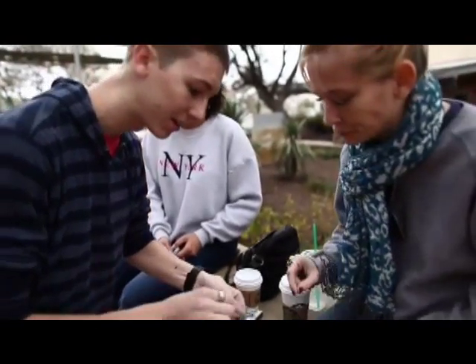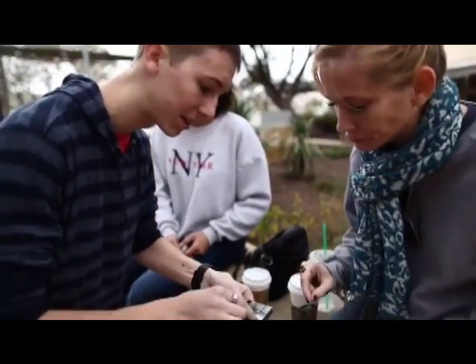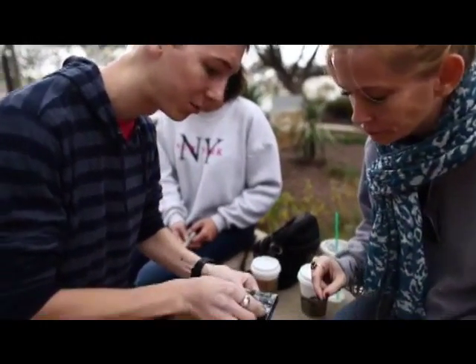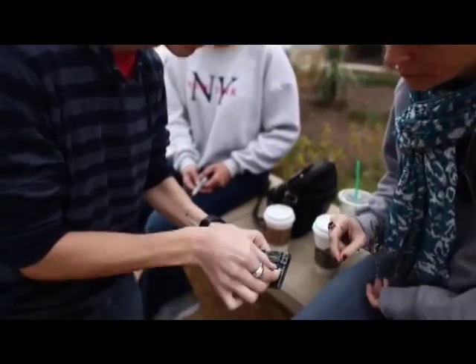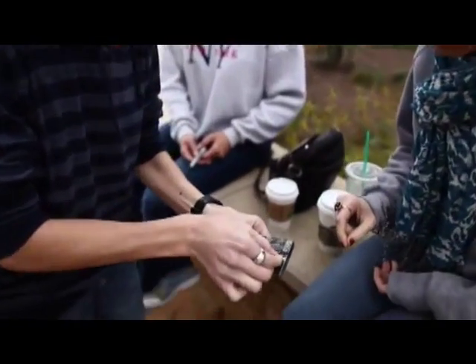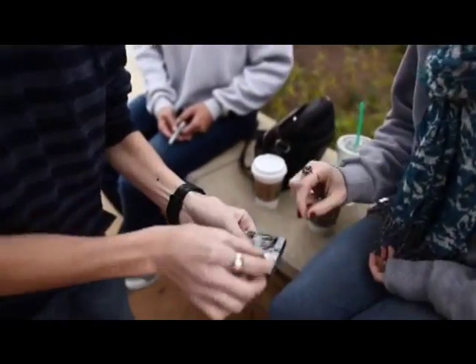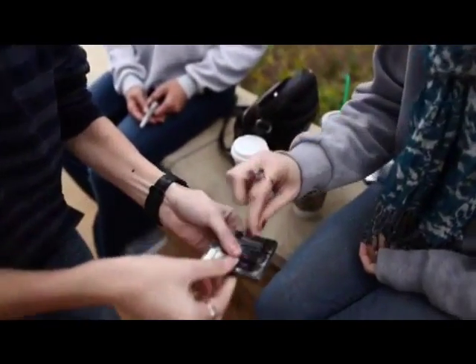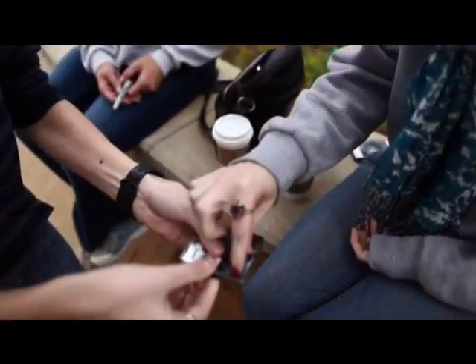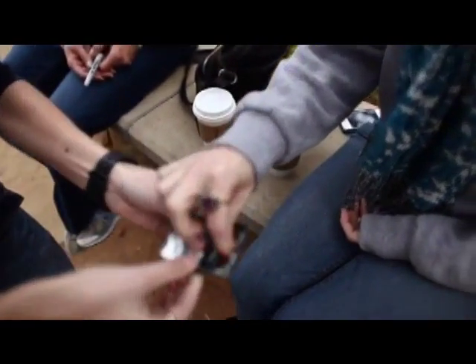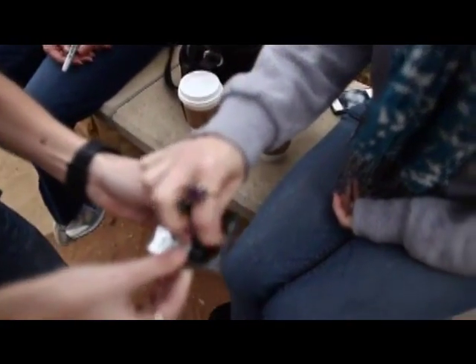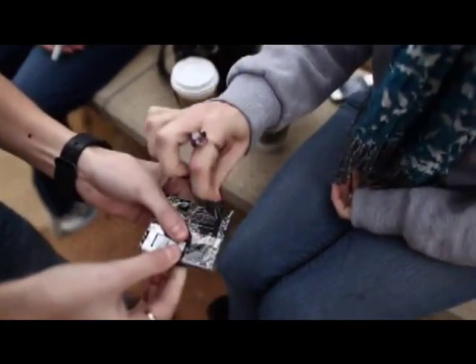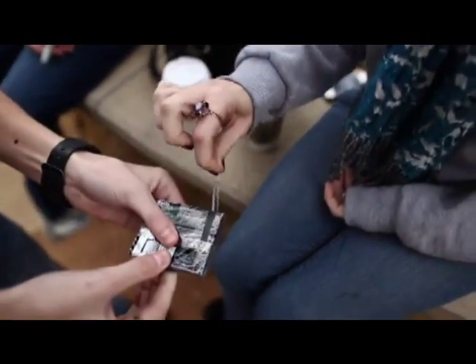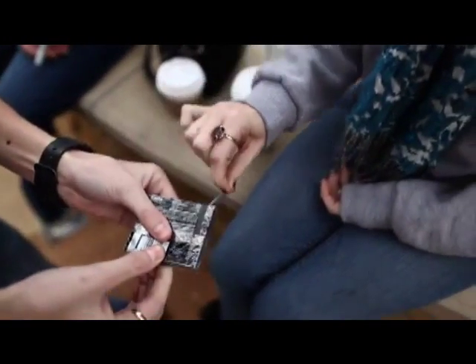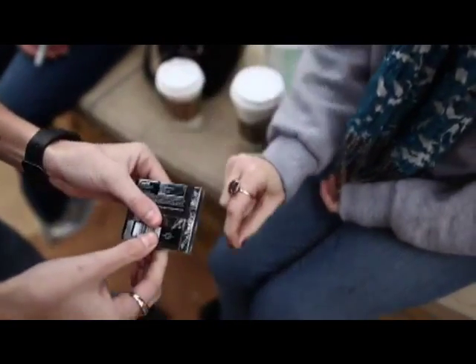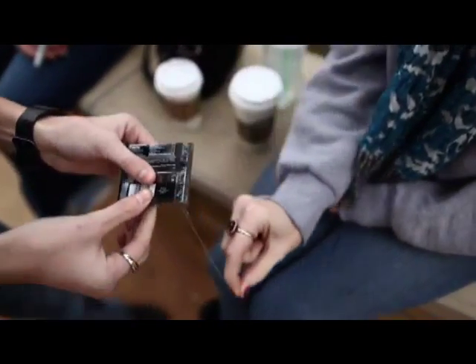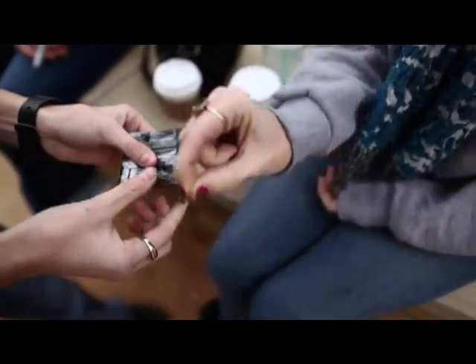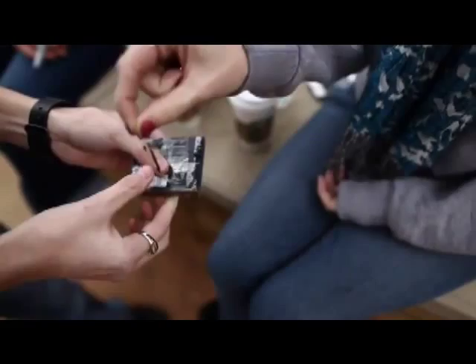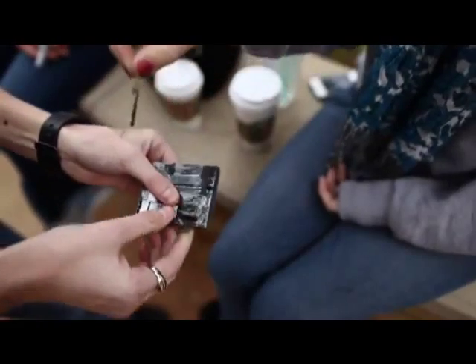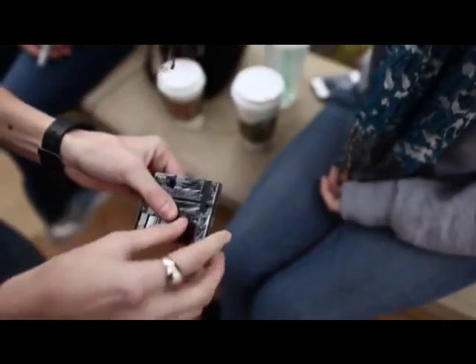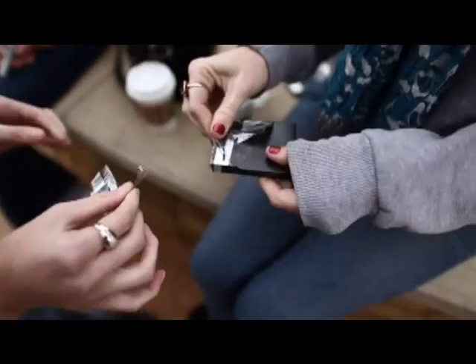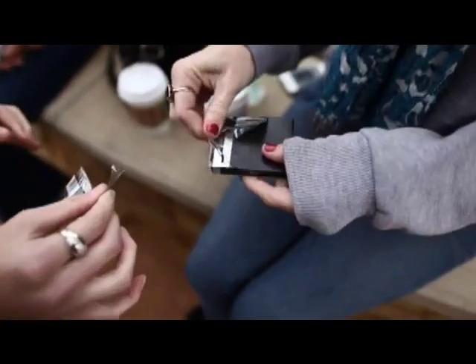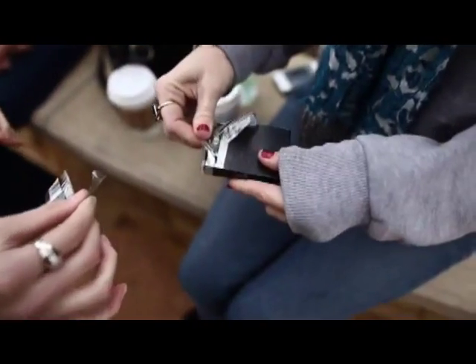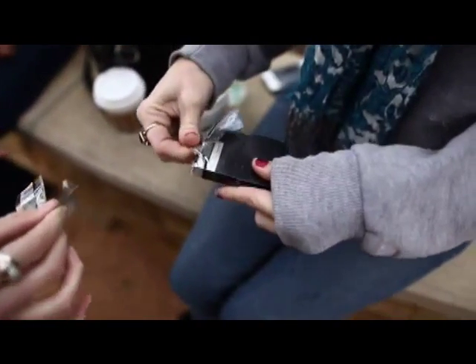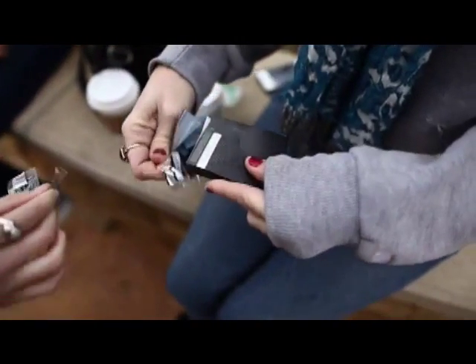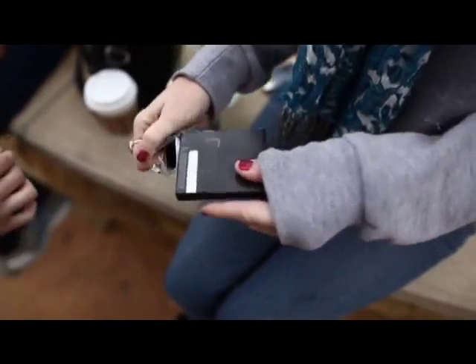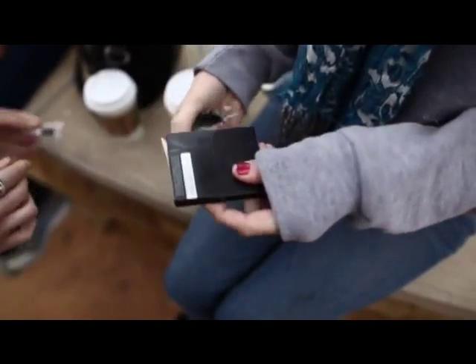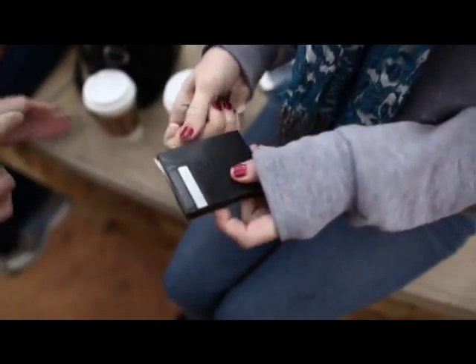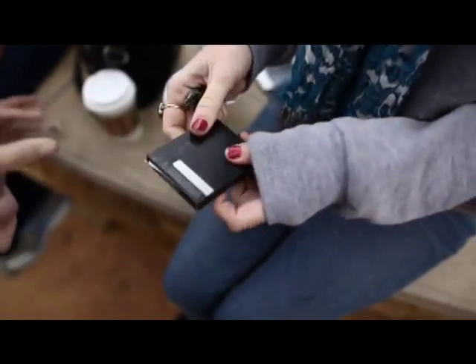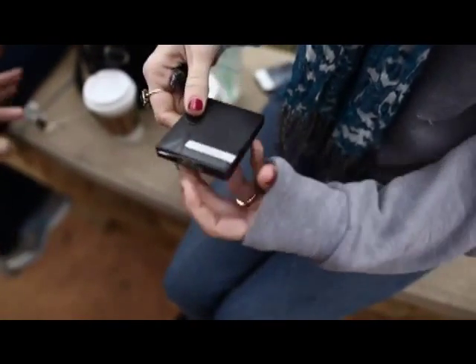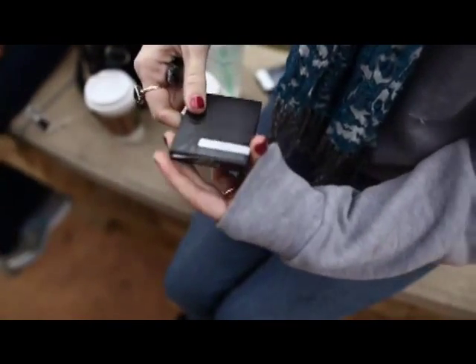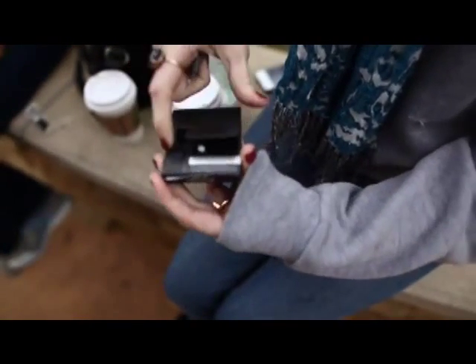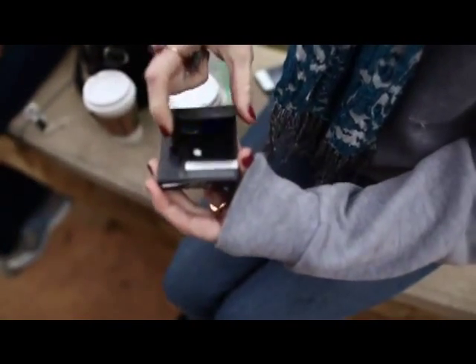And right there, there's that pull tab. Can you pull that open for me? Okay. And open the pack cover. Check this out.